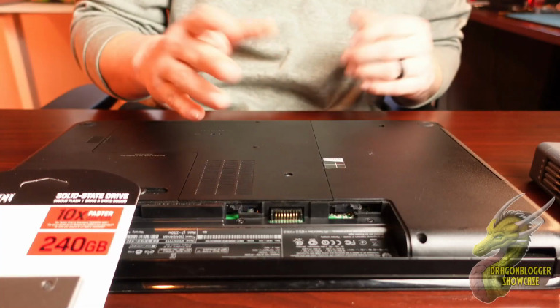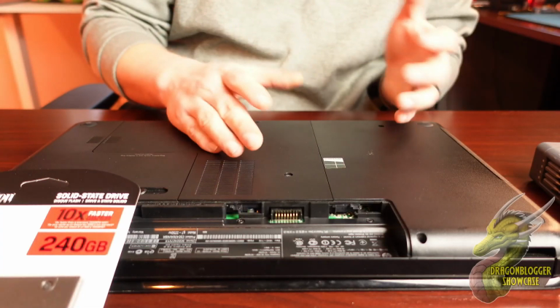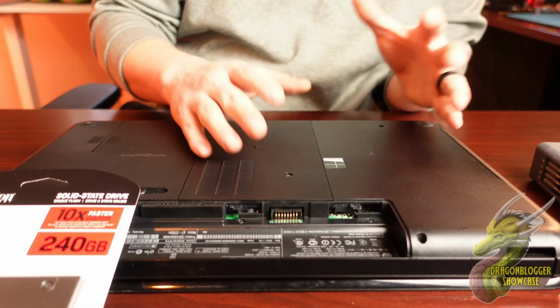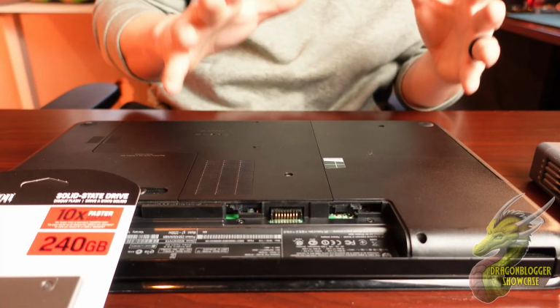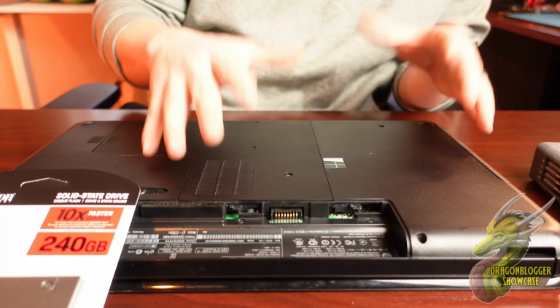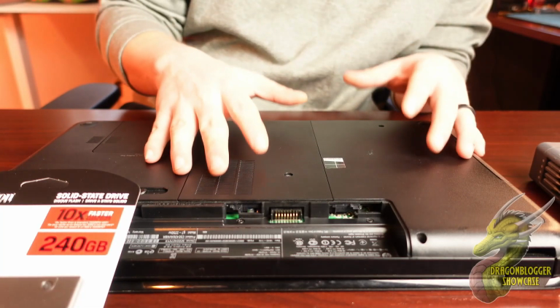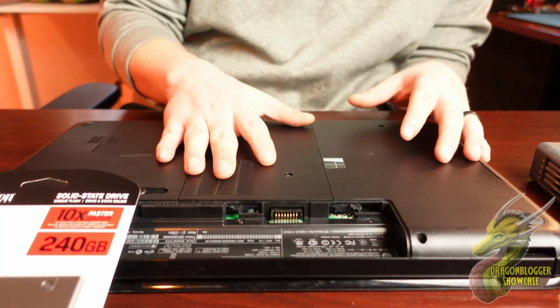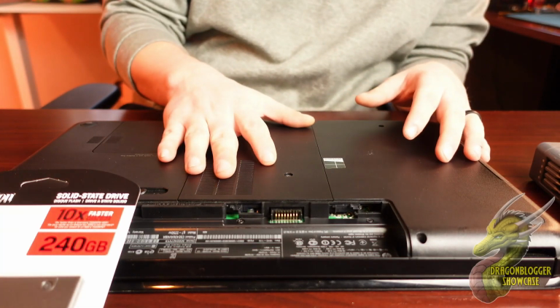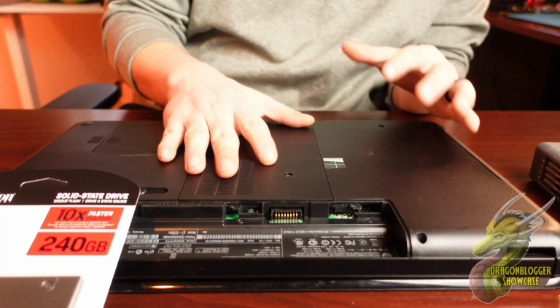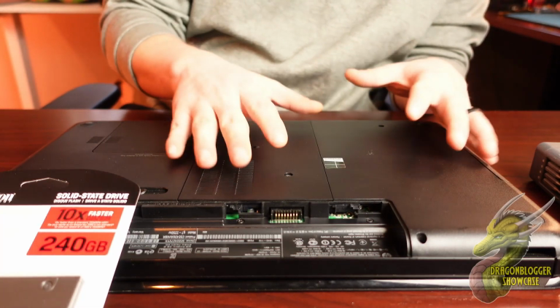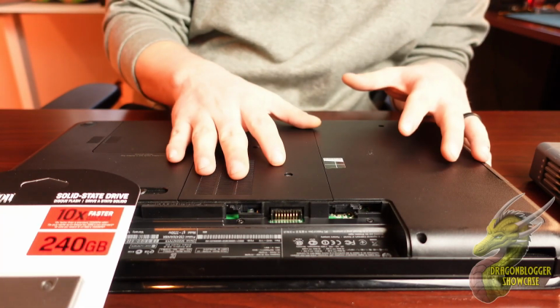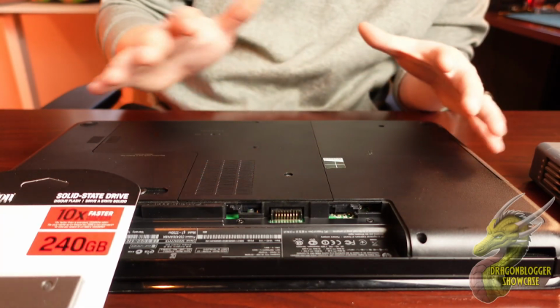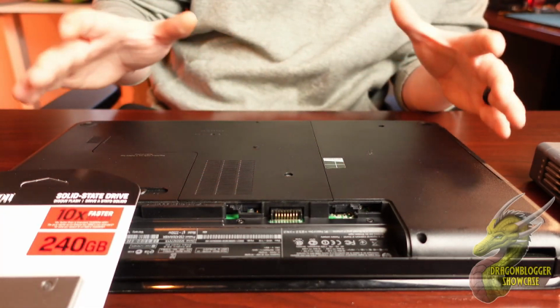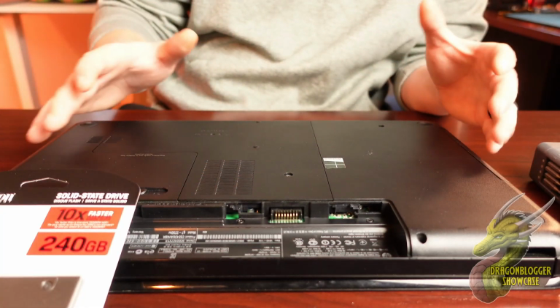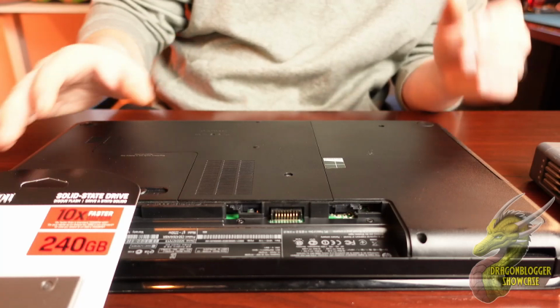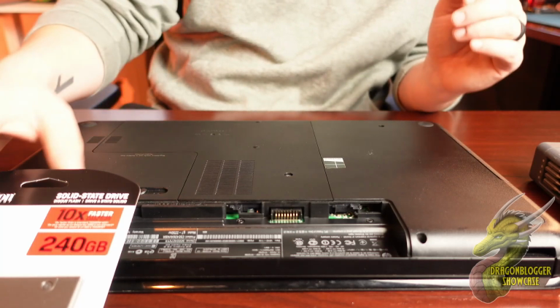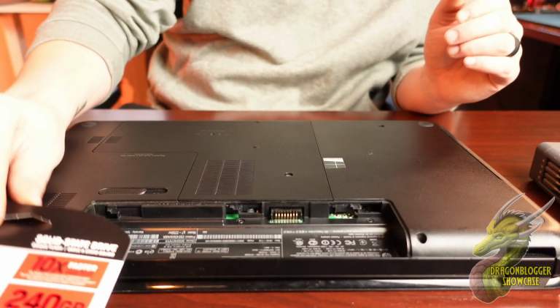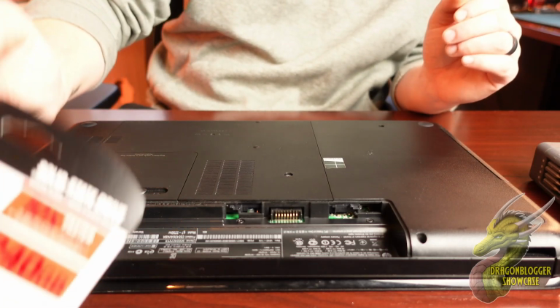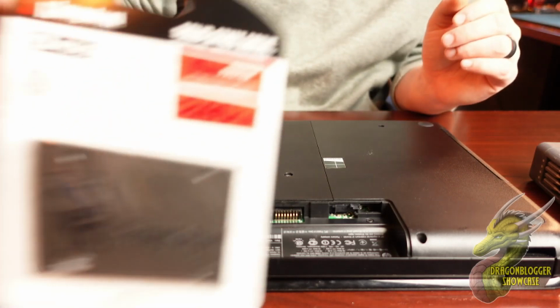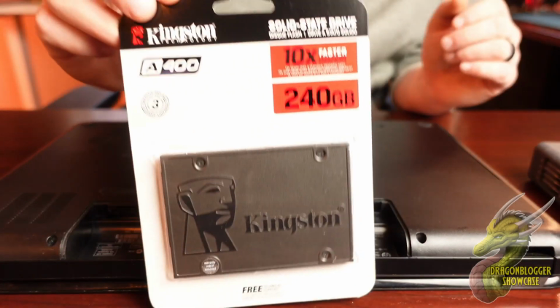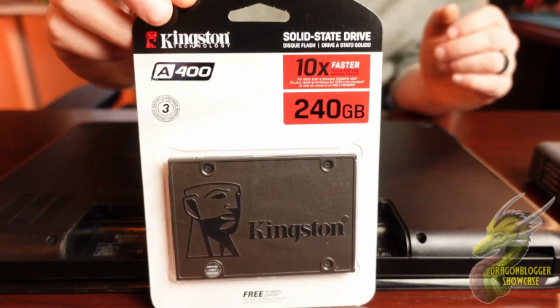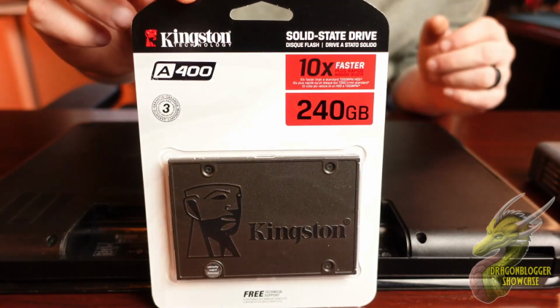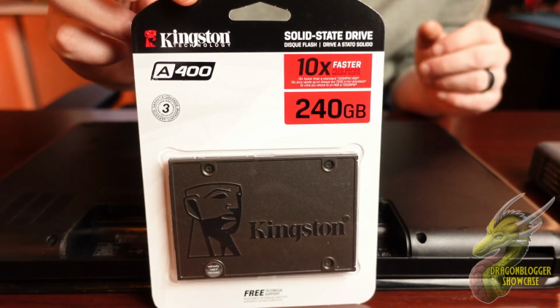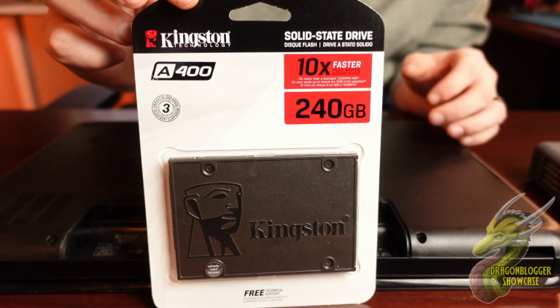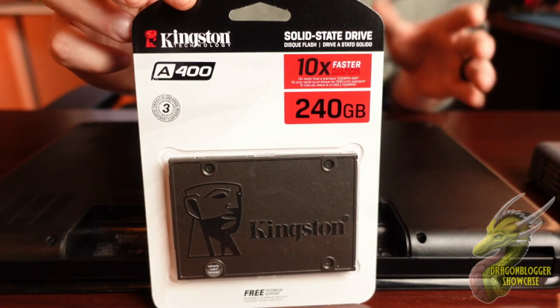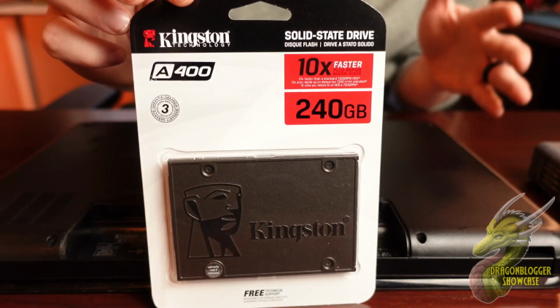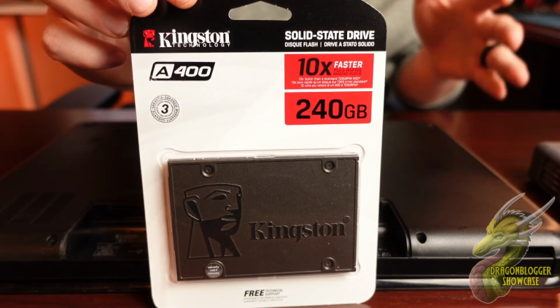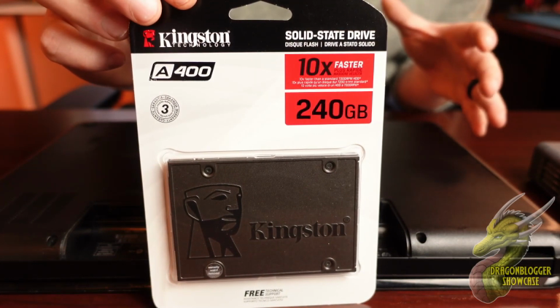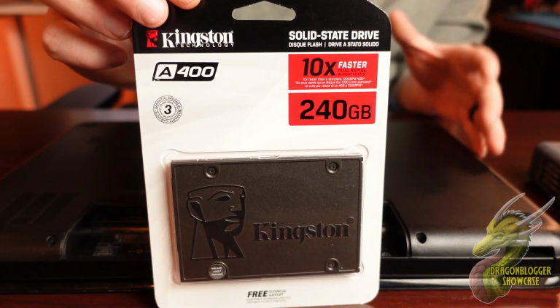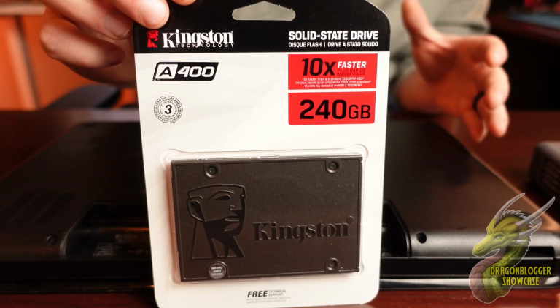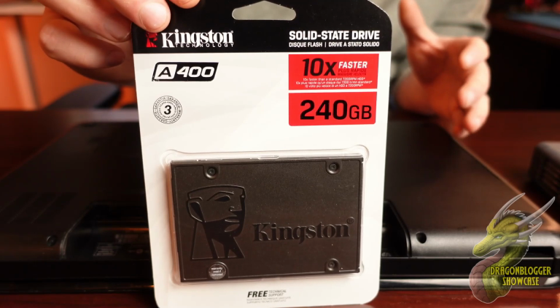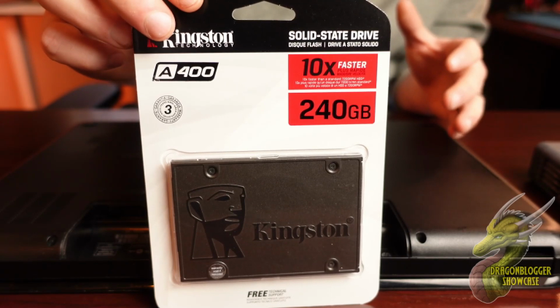Hey, what's going on? Nate with DragonBlogger Tech and Entertainment. I'm gonna show you guys how to install an SSD, and specifically we're gonna be installing this Kingston A400 240 gigabyte SSD.